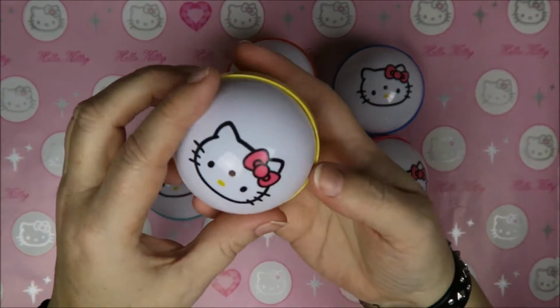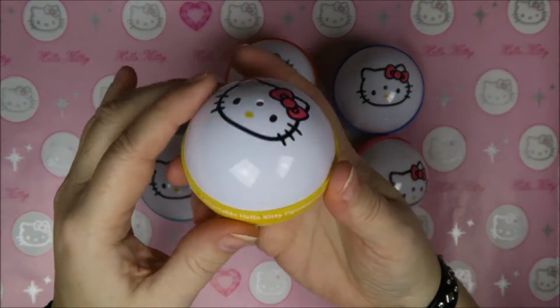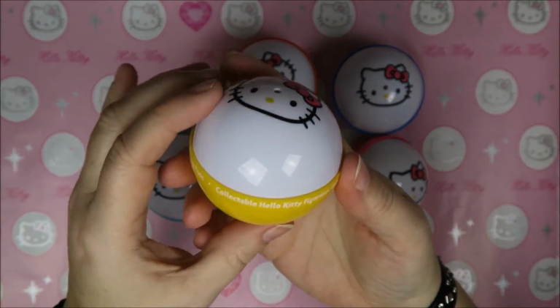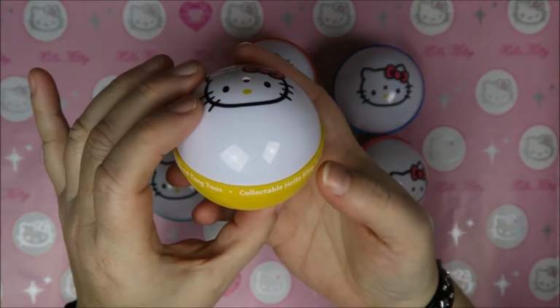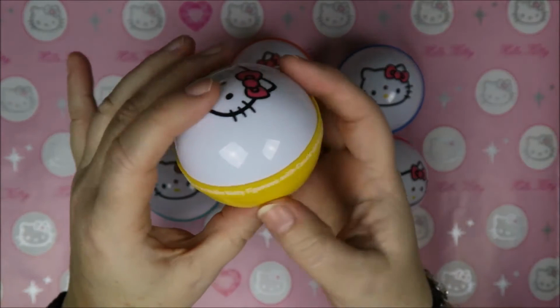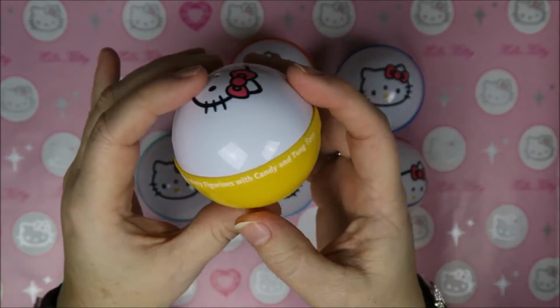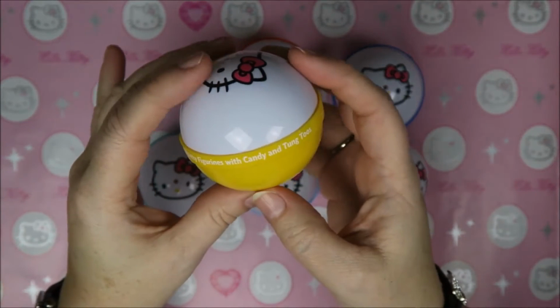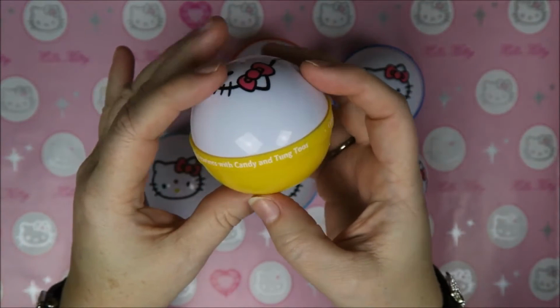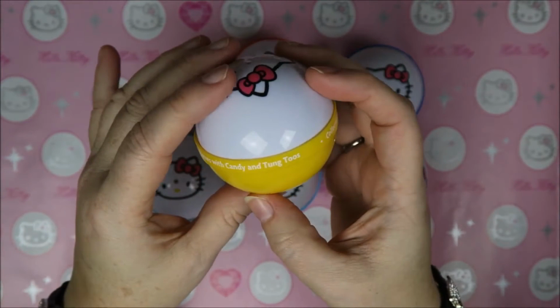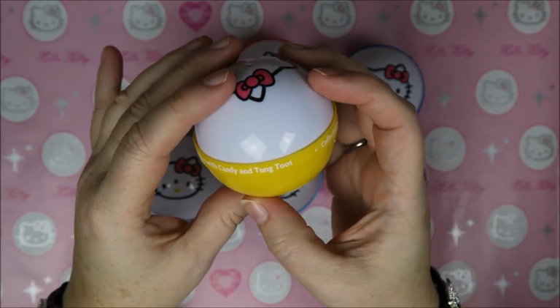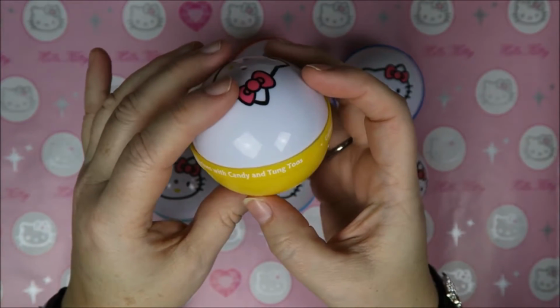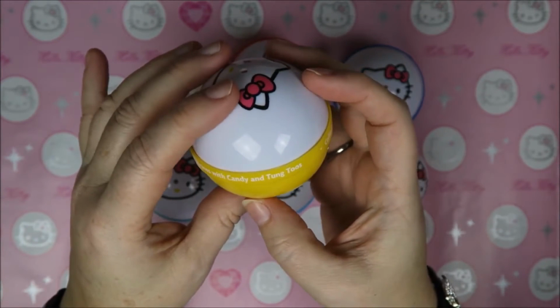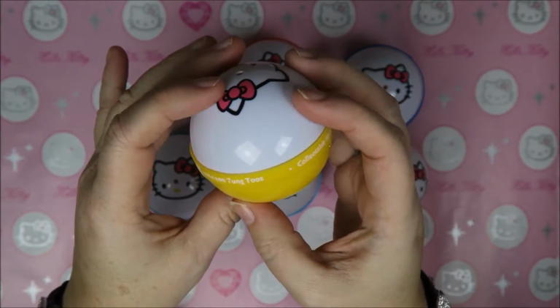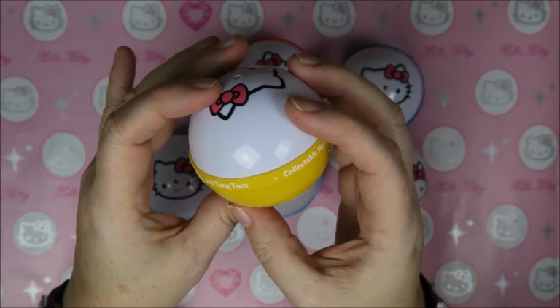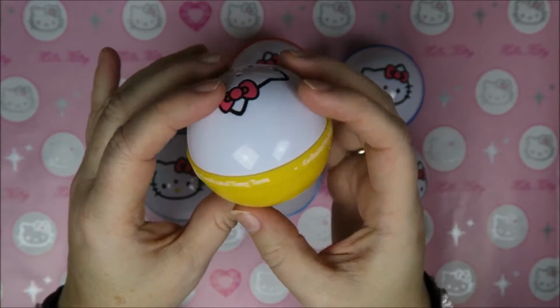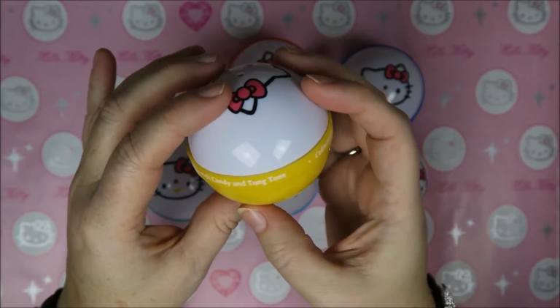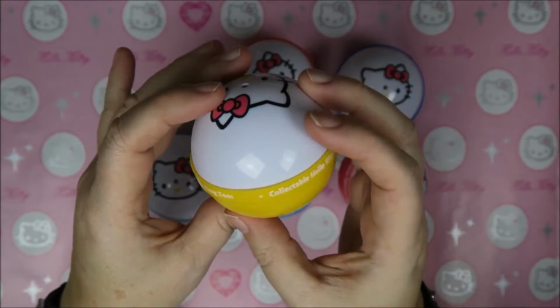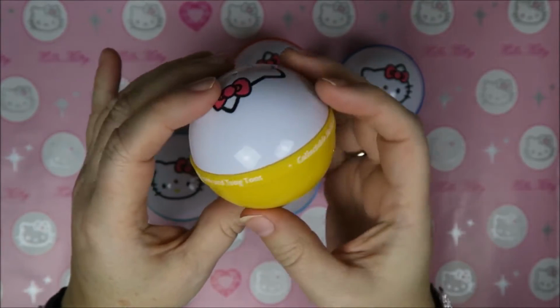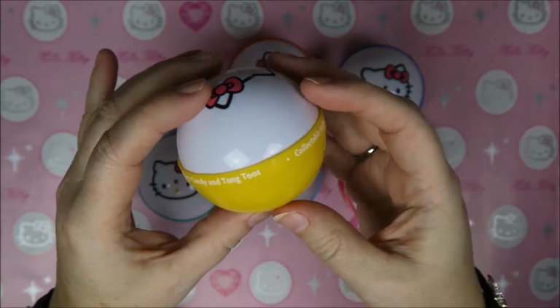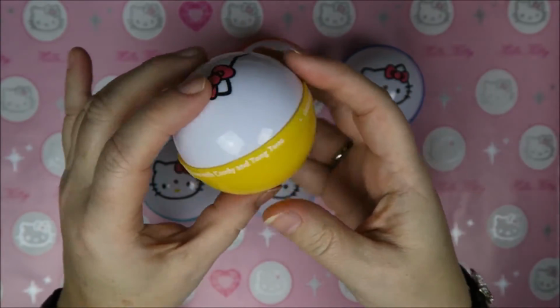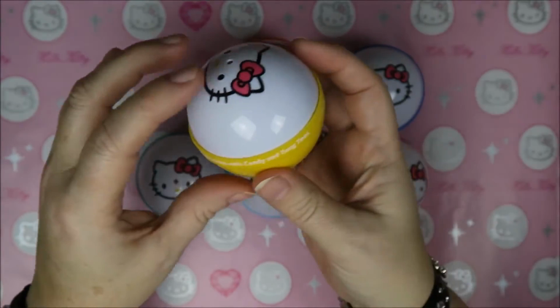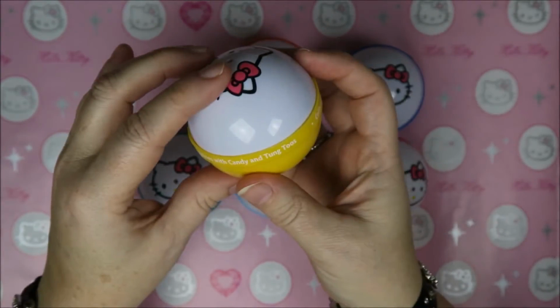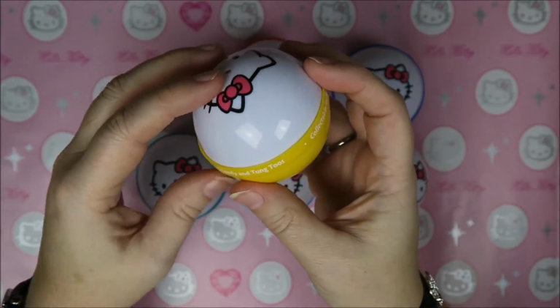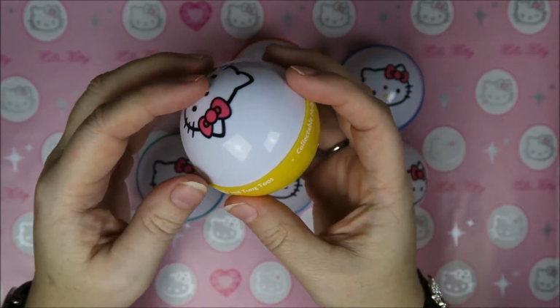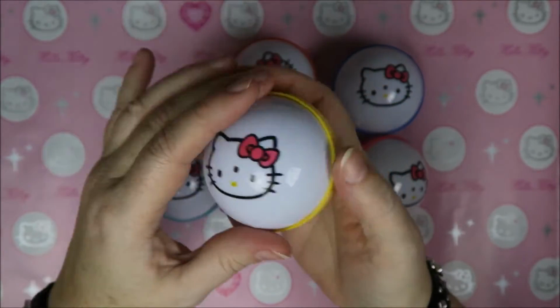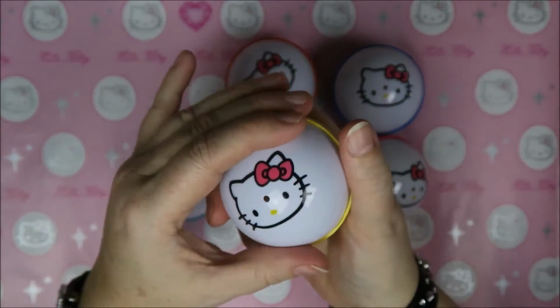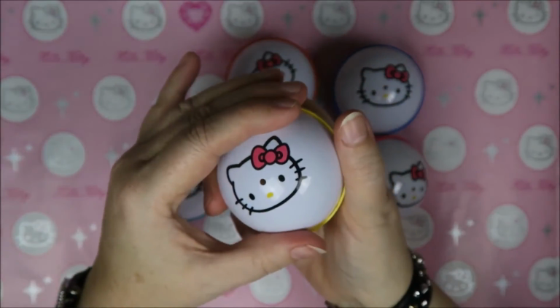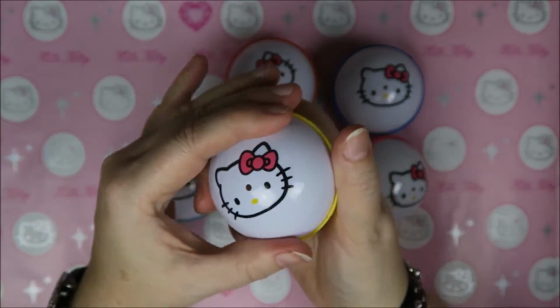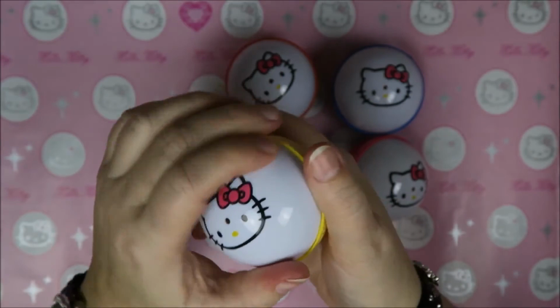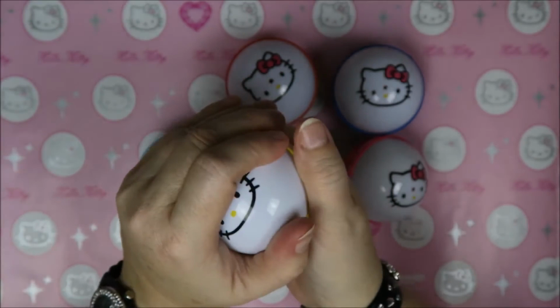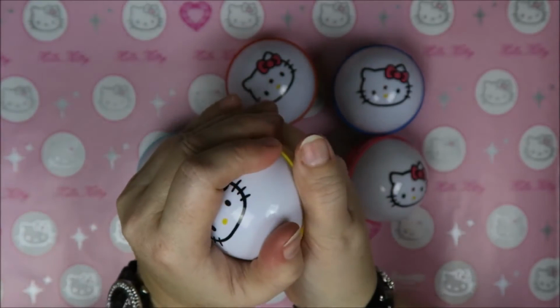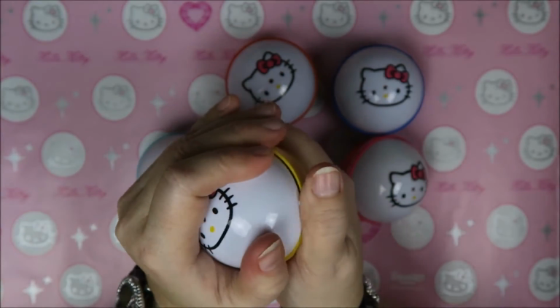They look really cute. It says 'collectible Hello Kitty figurines with candy and tongue twos.' What are tongue twos? Tattoos, maybe? Tongue tattoos — tattoos for on your tongue? I have no idea. Let's open it!